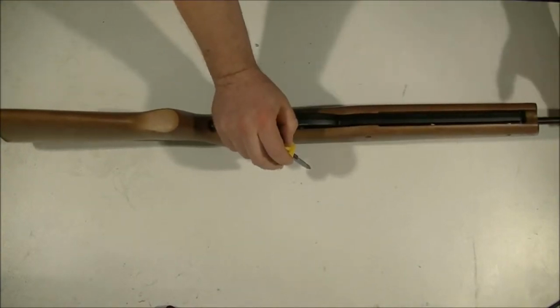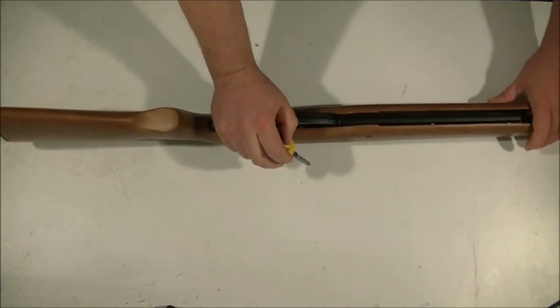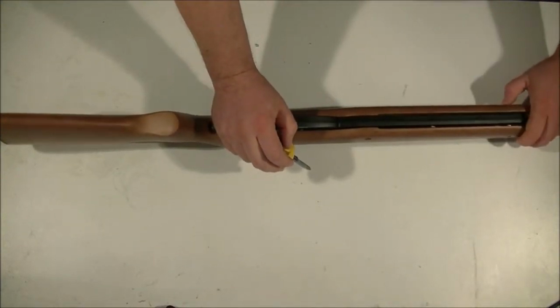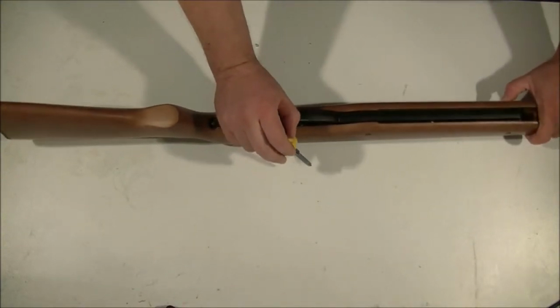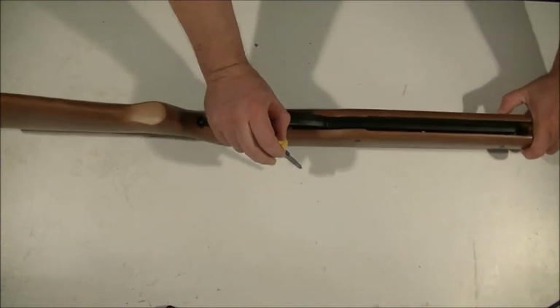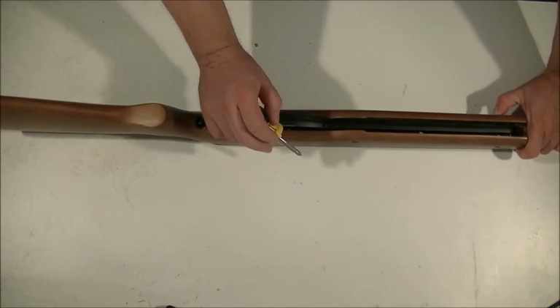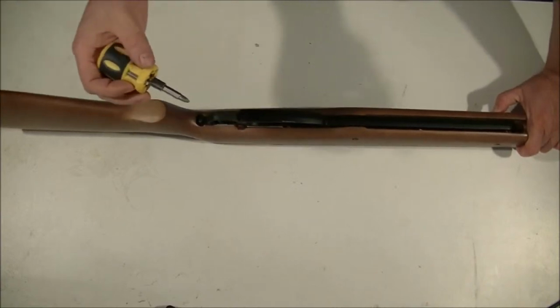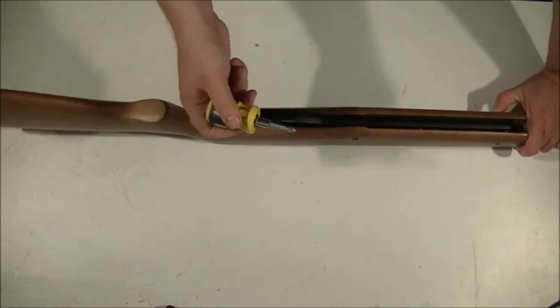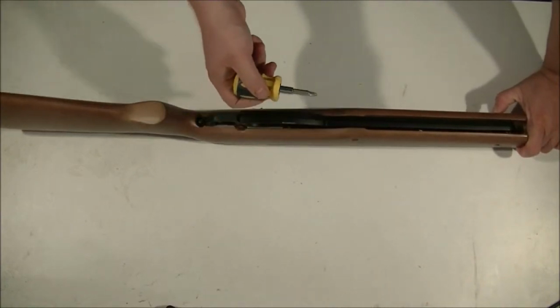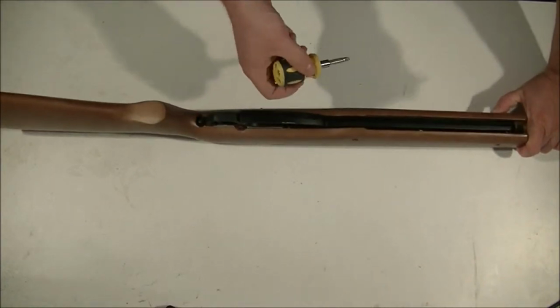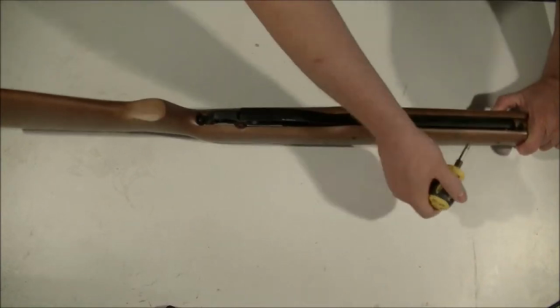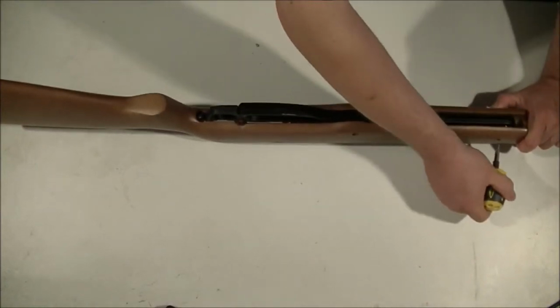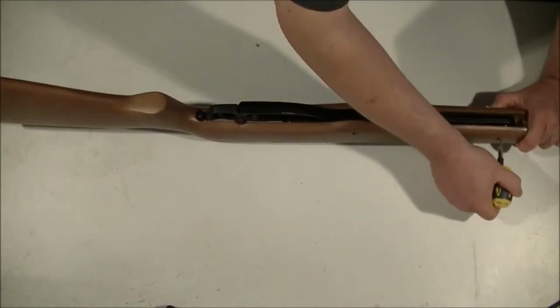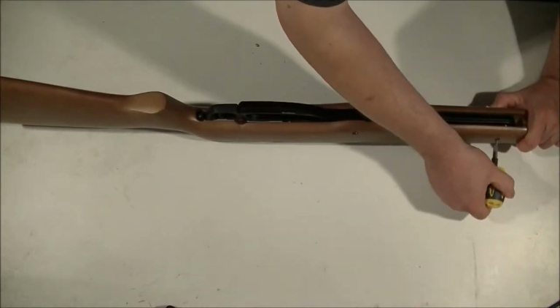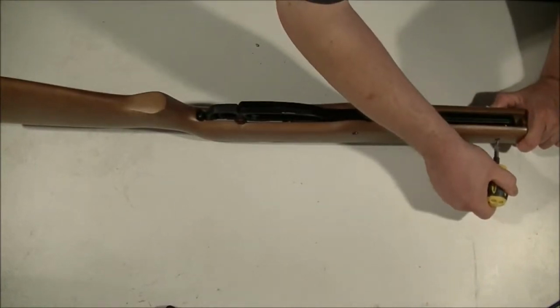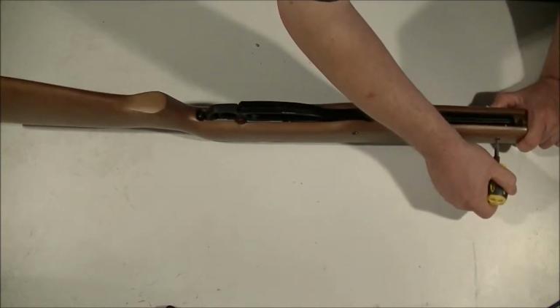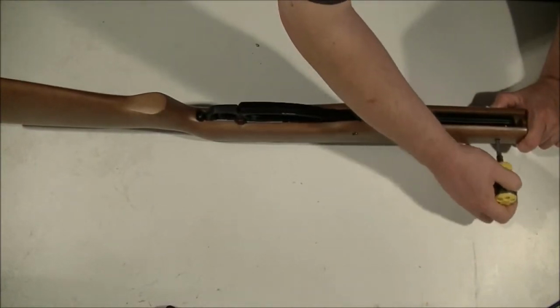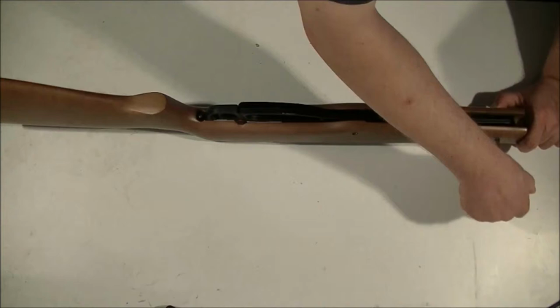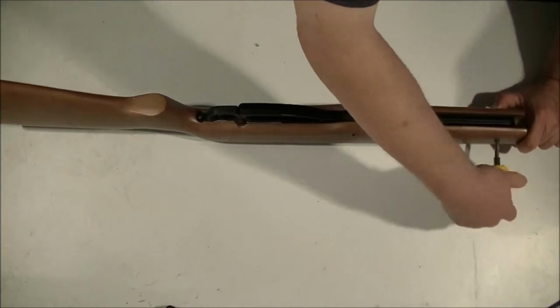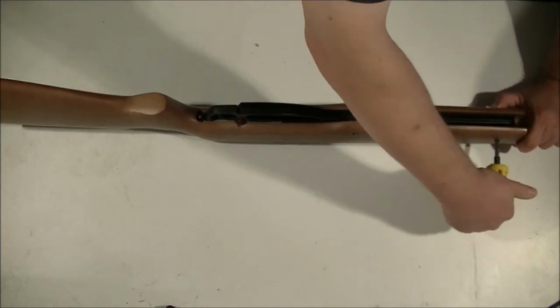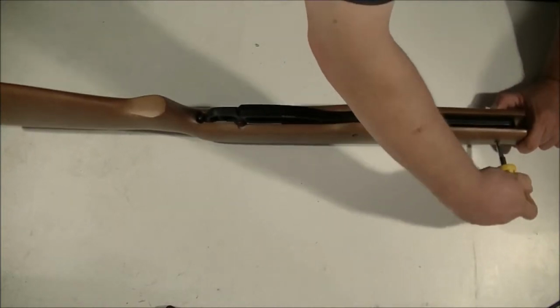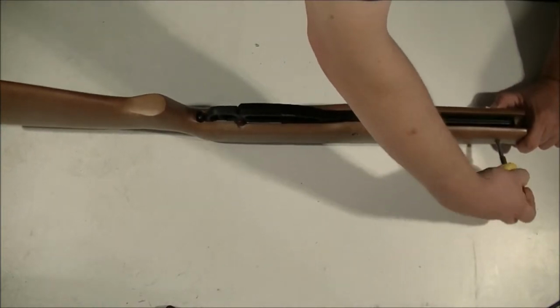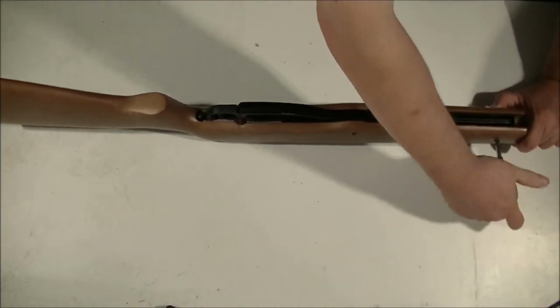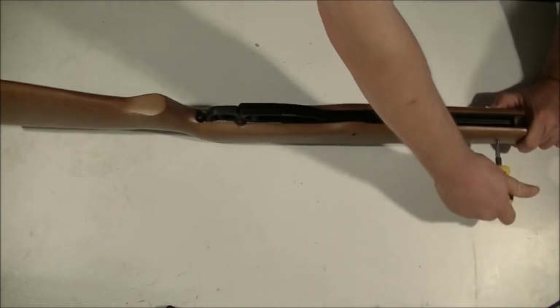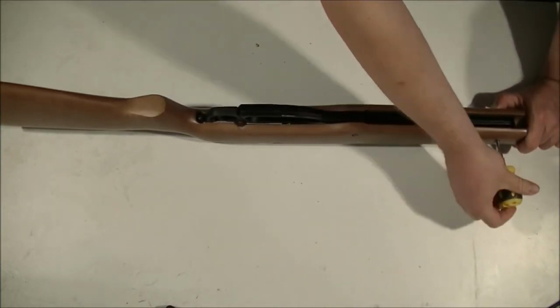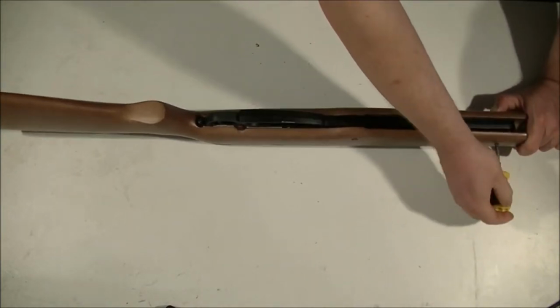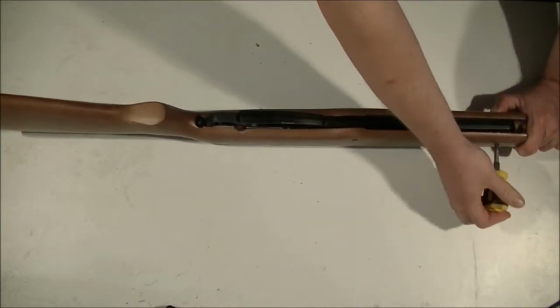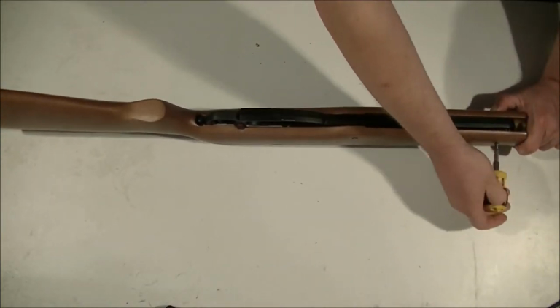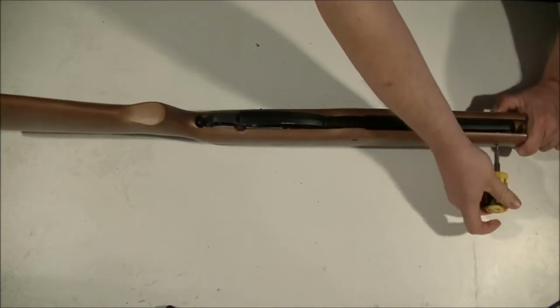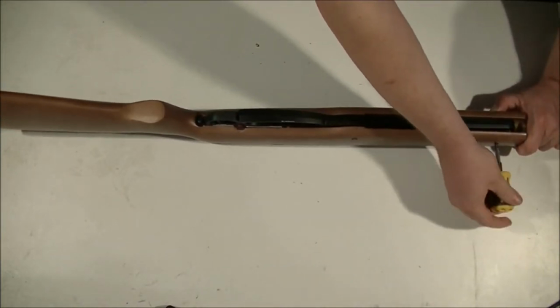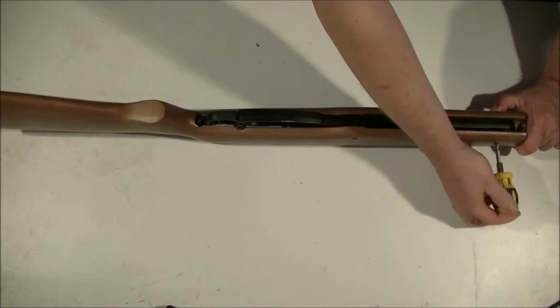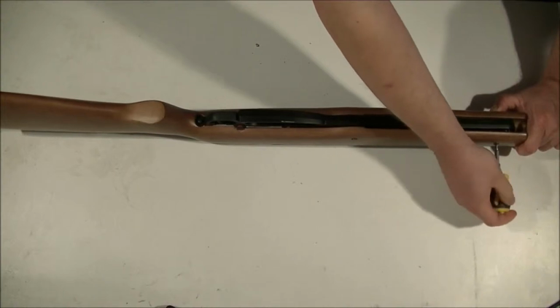Then remove your front screw. I find that if you just use your thumb, there's enough pressure there usually to remove it. Notice I'm coming in to the side opposite of the caulking handle, because the nut is on the side of the caulking handle.